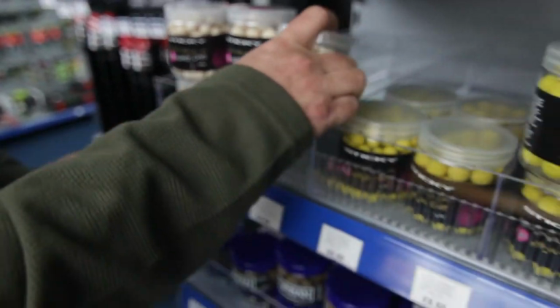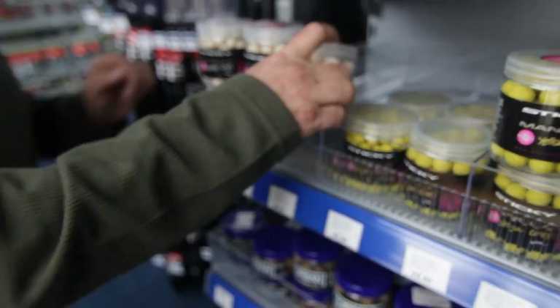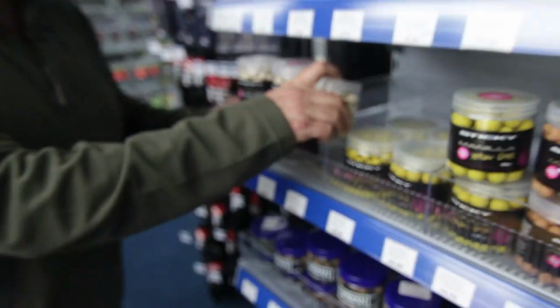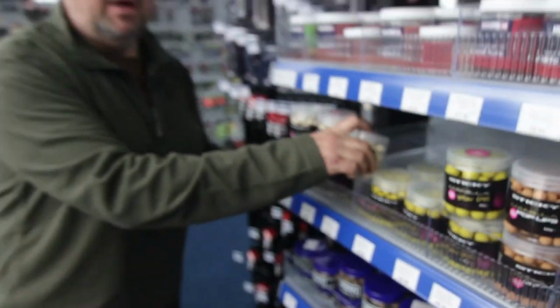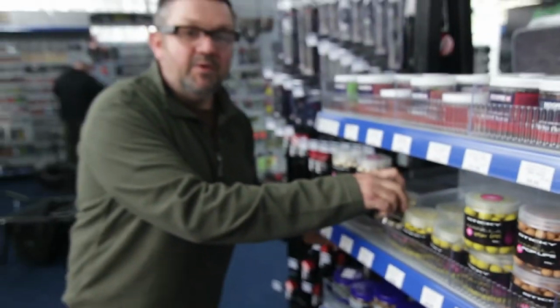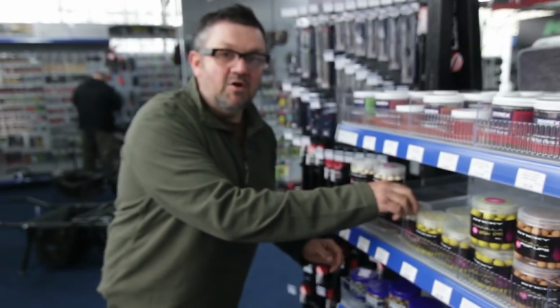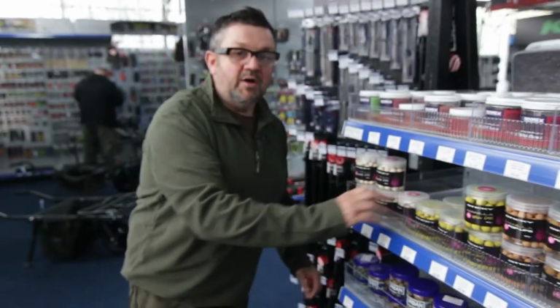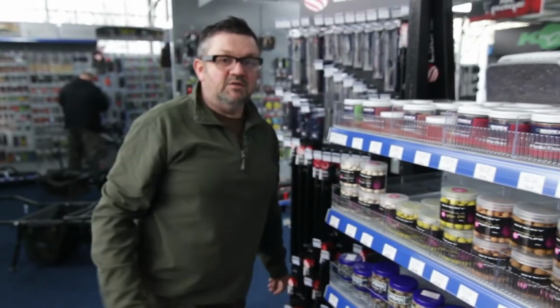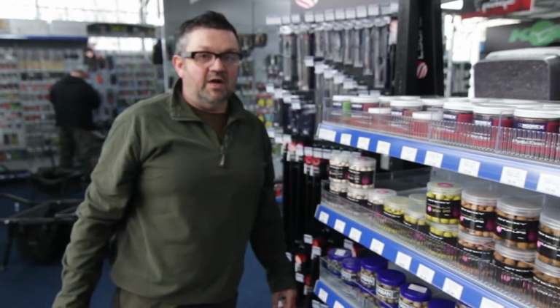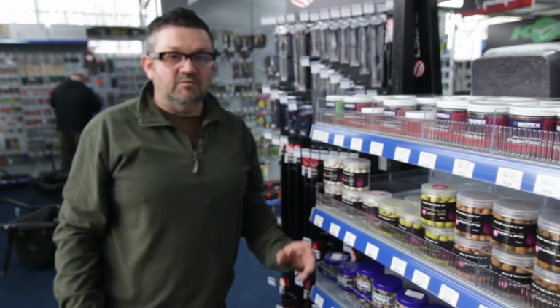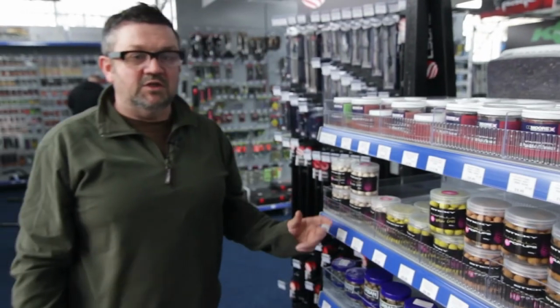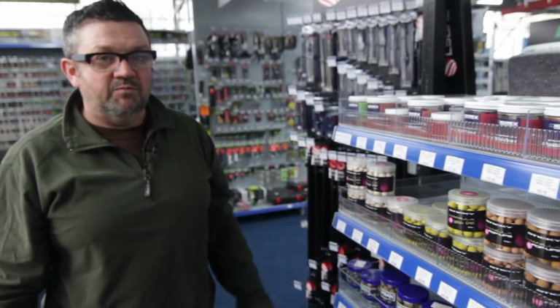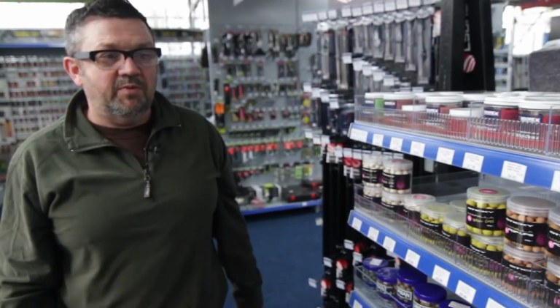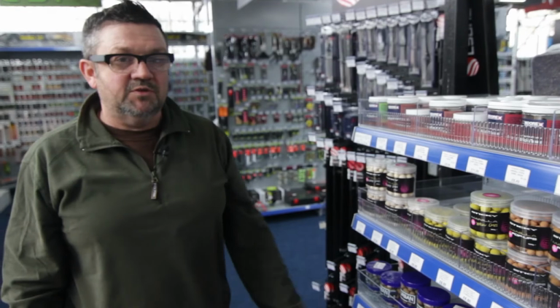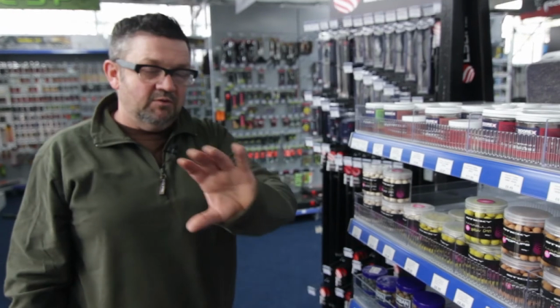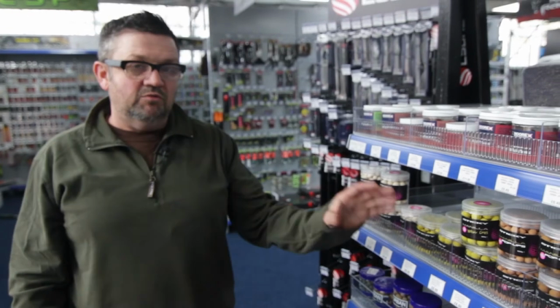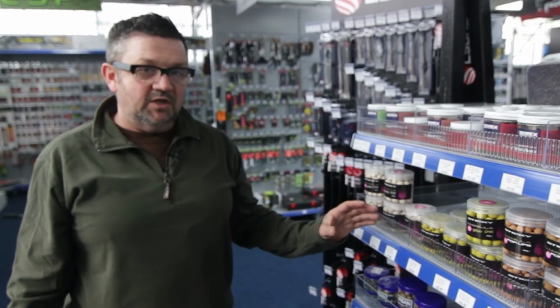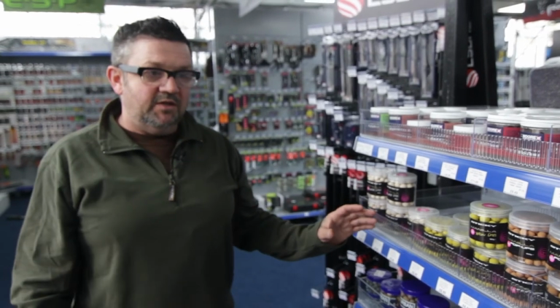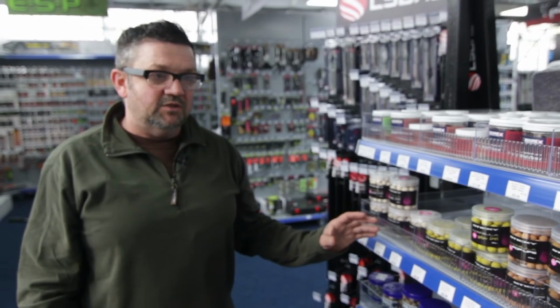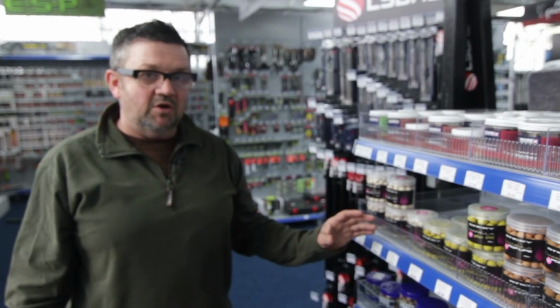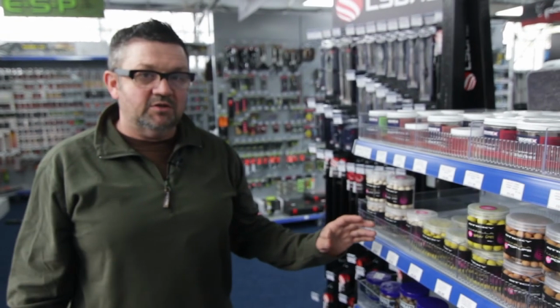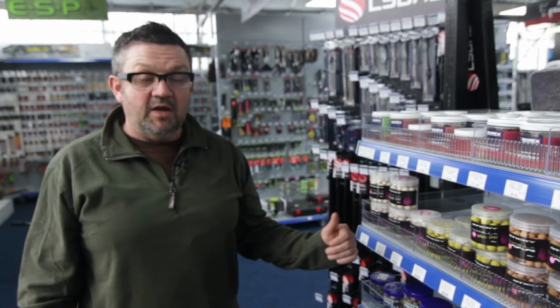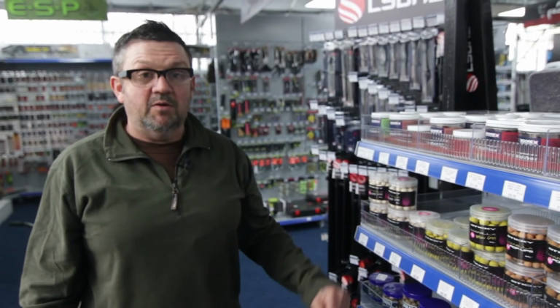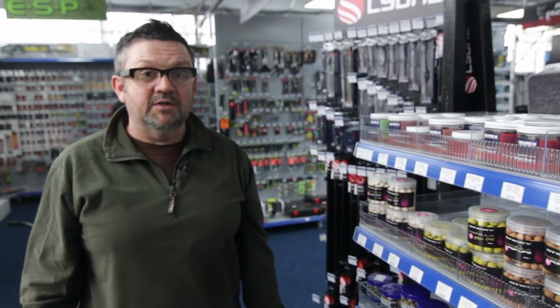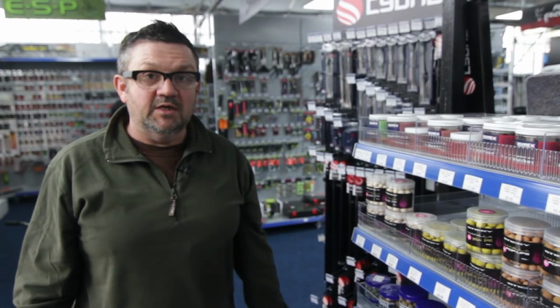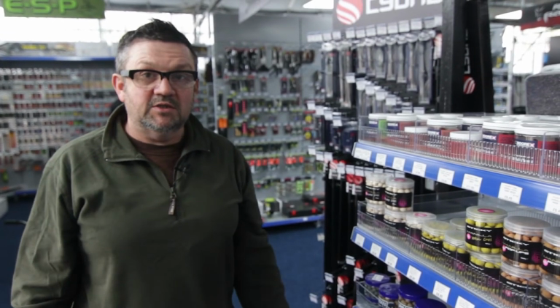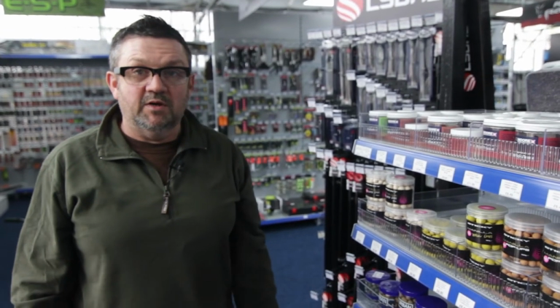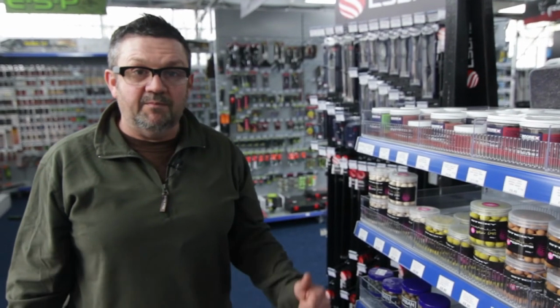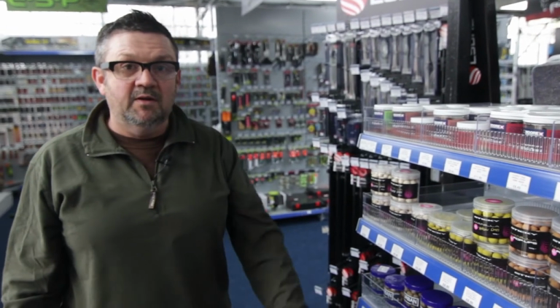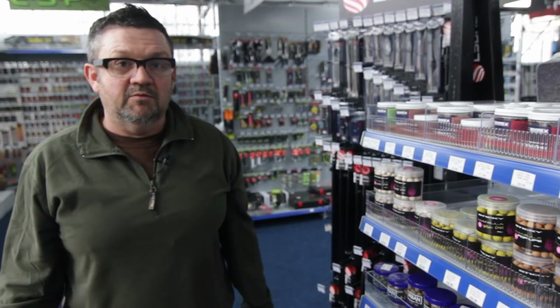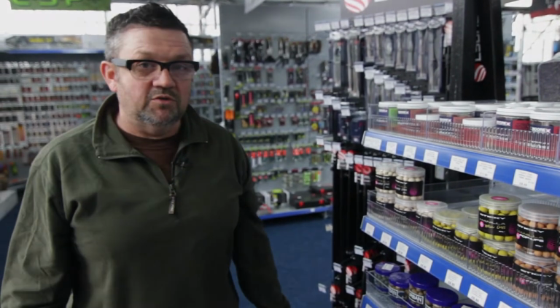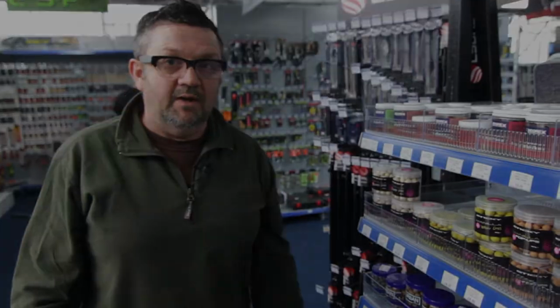So yeah, really big comprehensive range of the Sticky pop-ups — we should always keep these in stock. Pop in and see us and we'll sort you out.